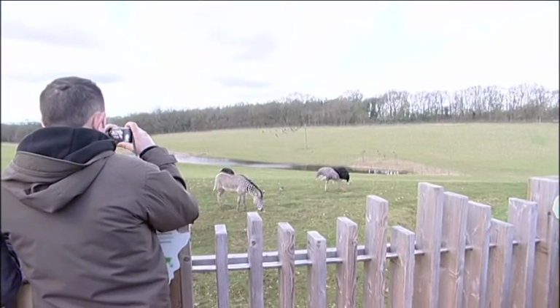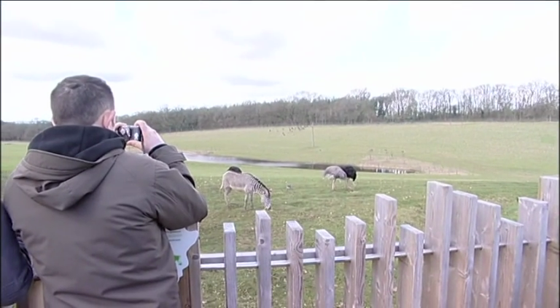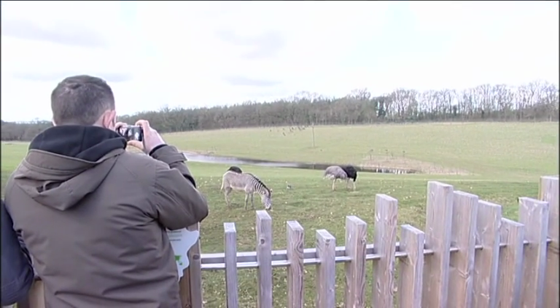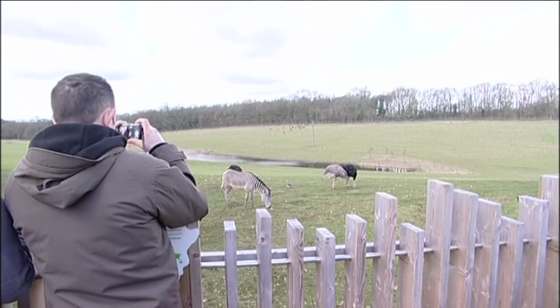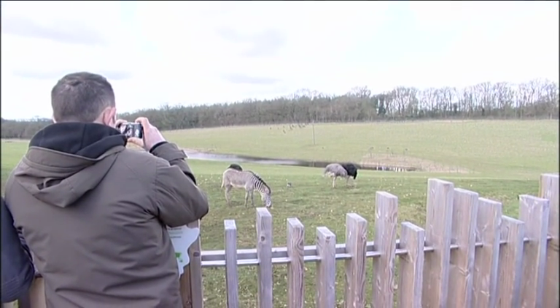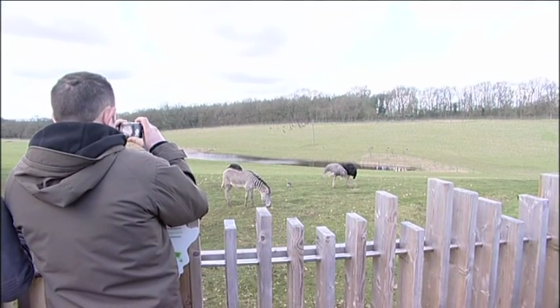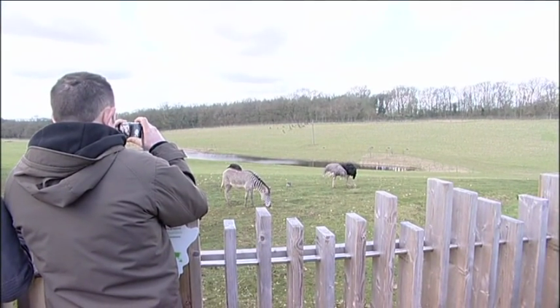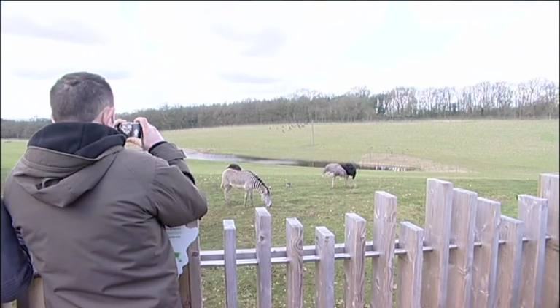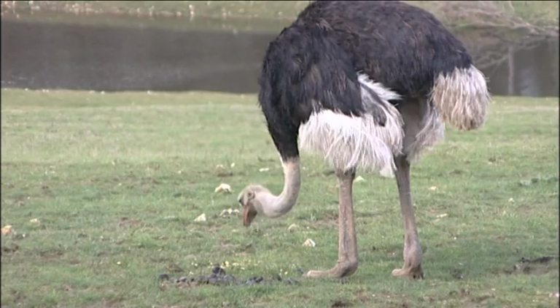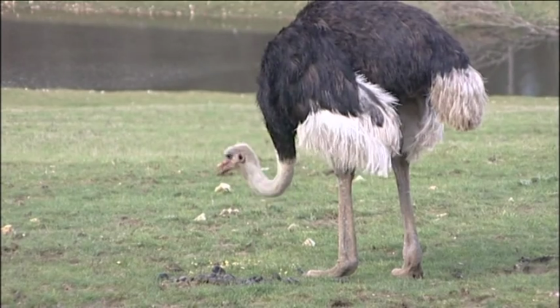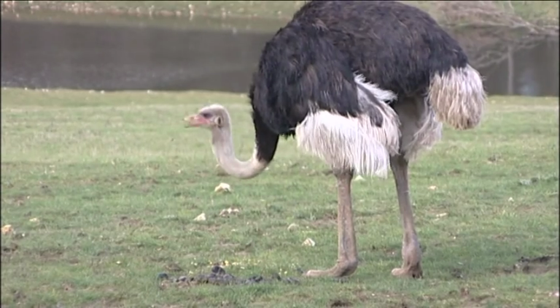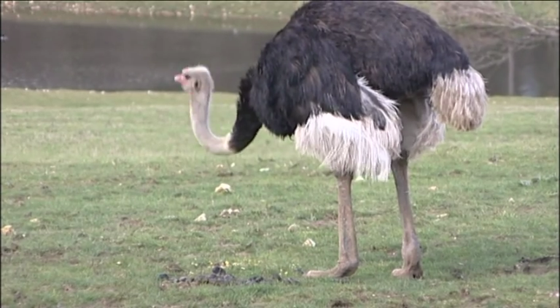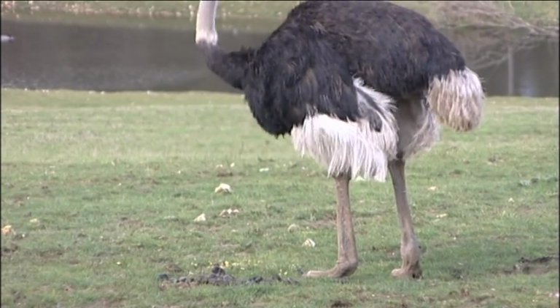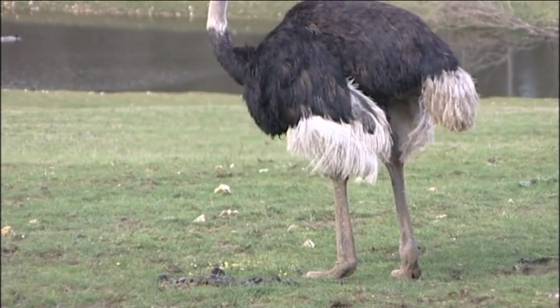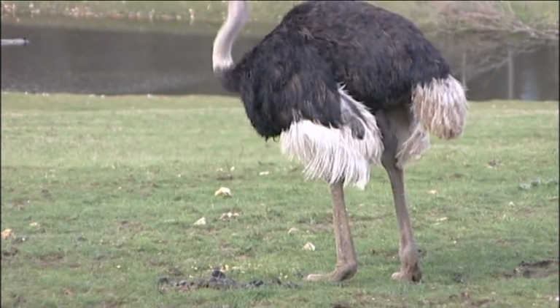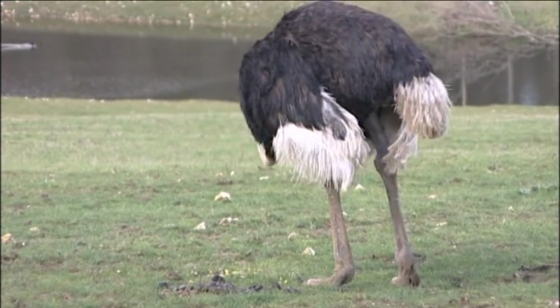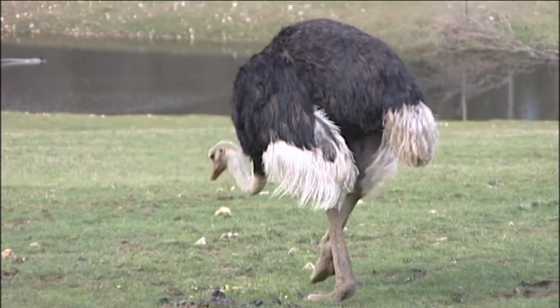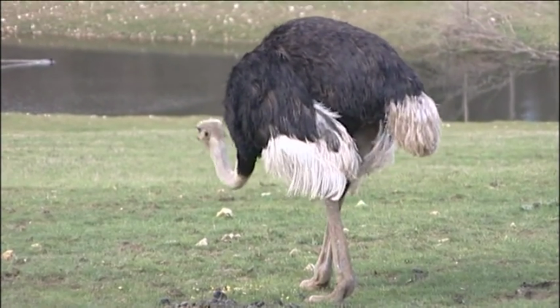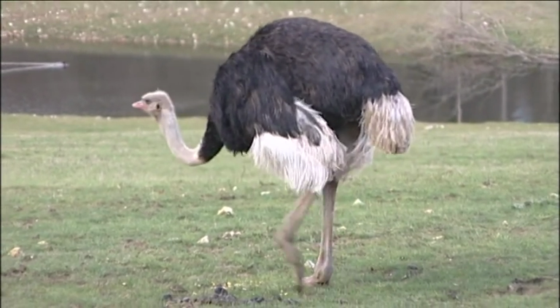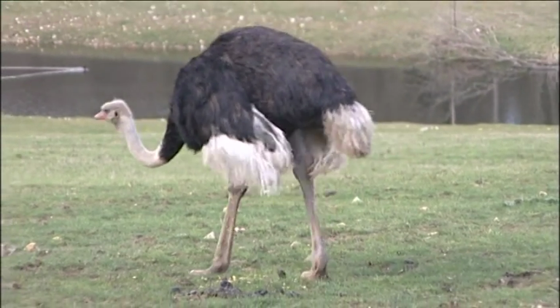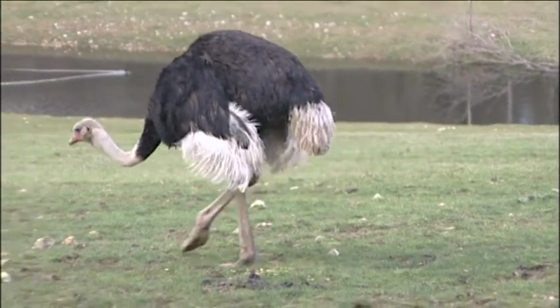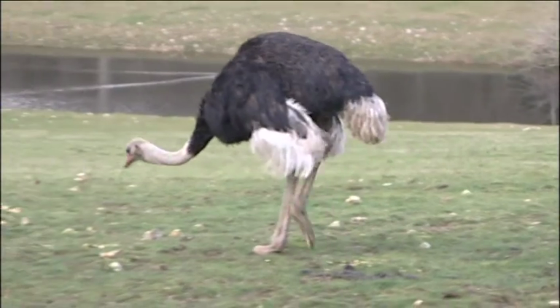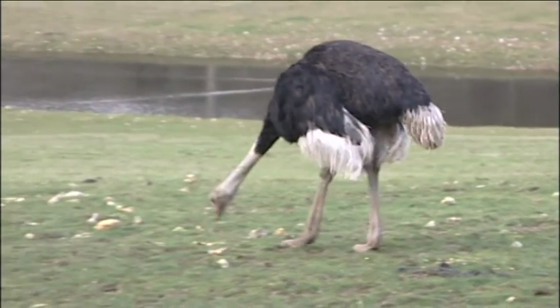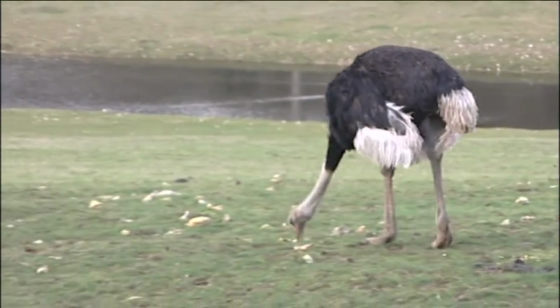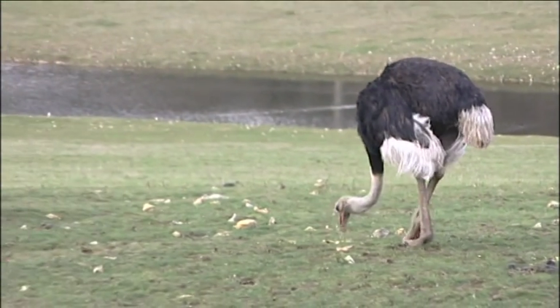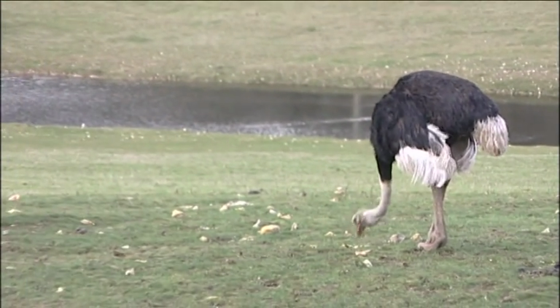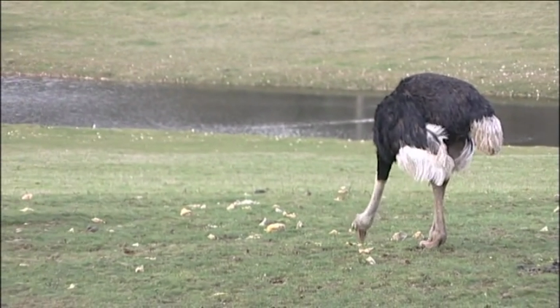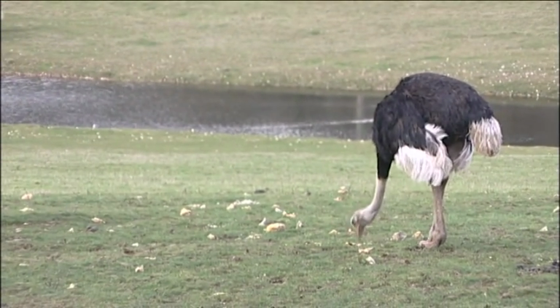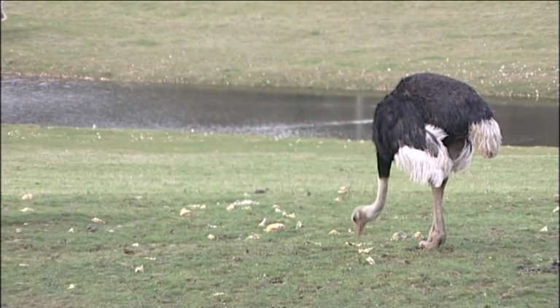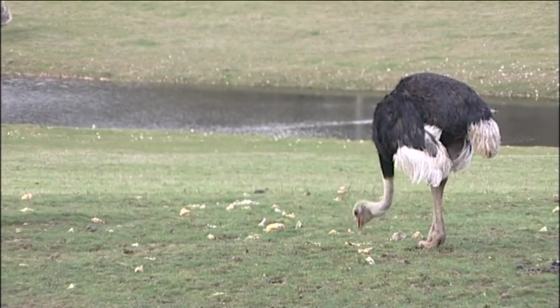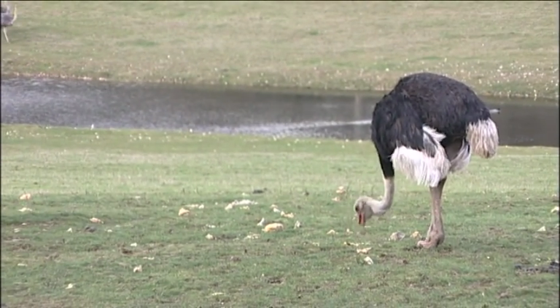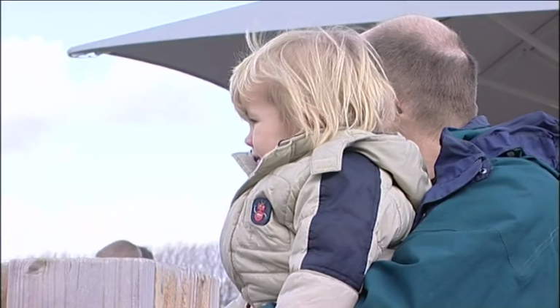We've got some facts about the red-necked ostrich, which is the biggest of the five different types of ostrich you find in Africa. They're the biggest — they can grow up to about nine feet tall.